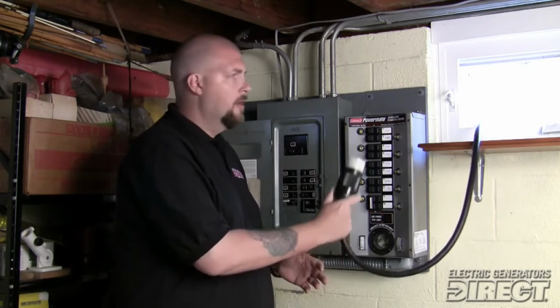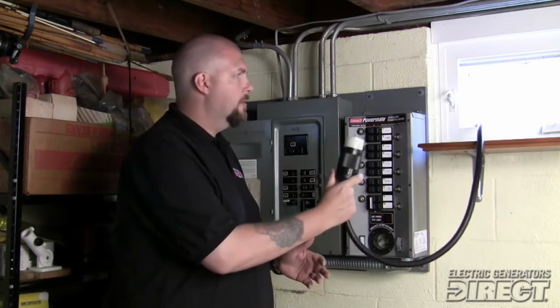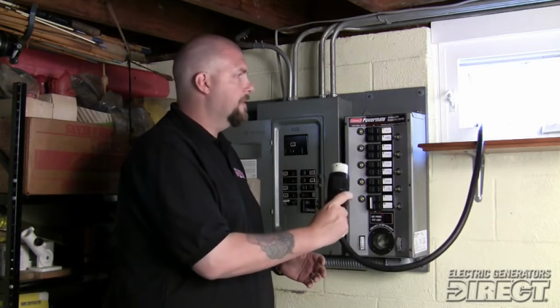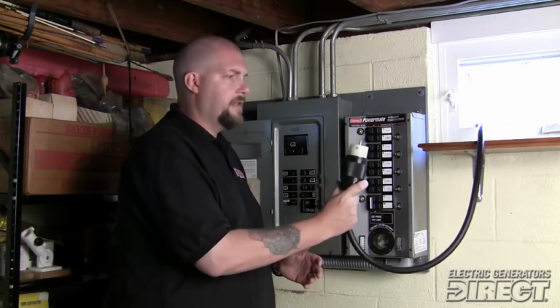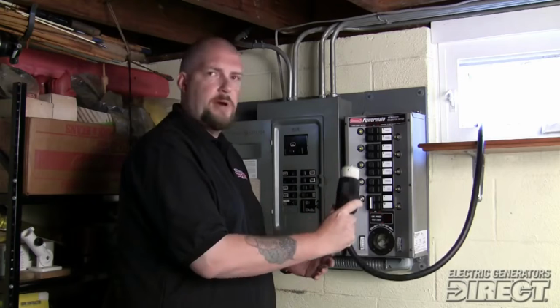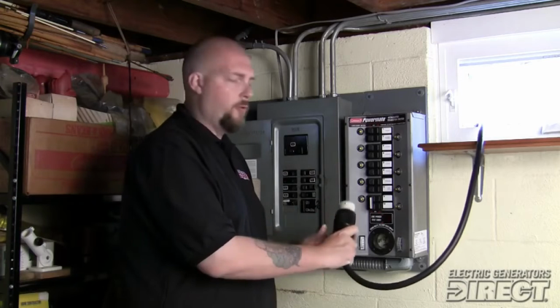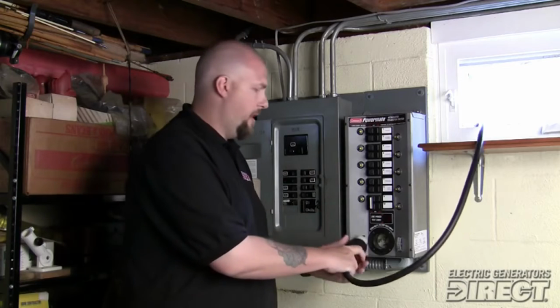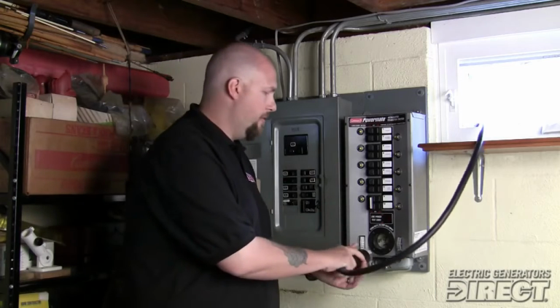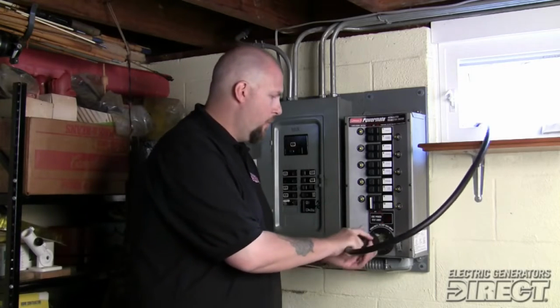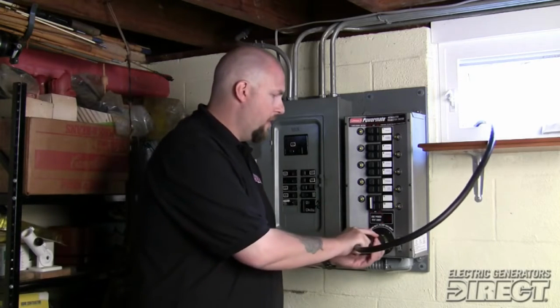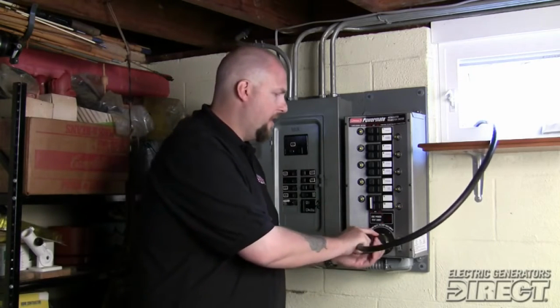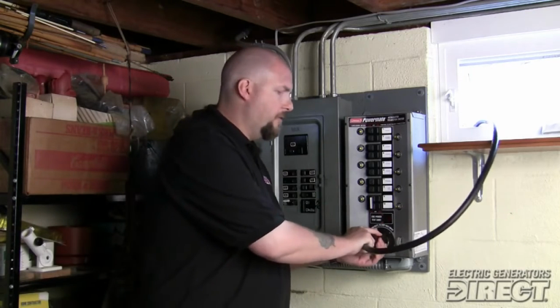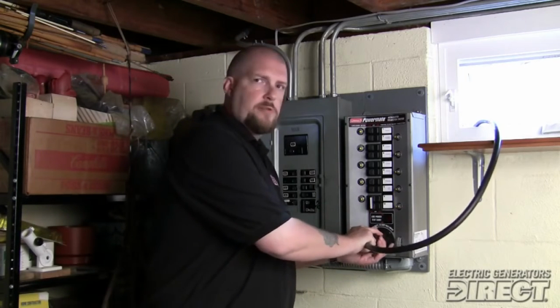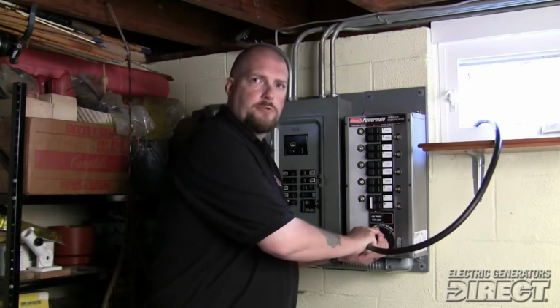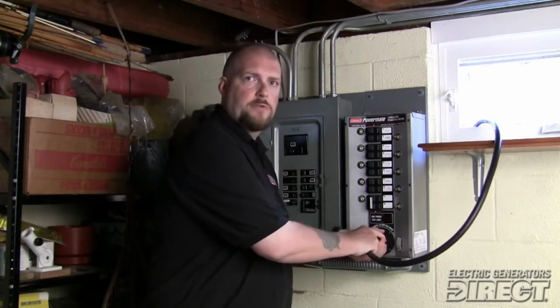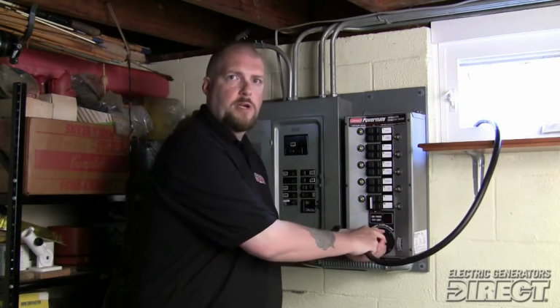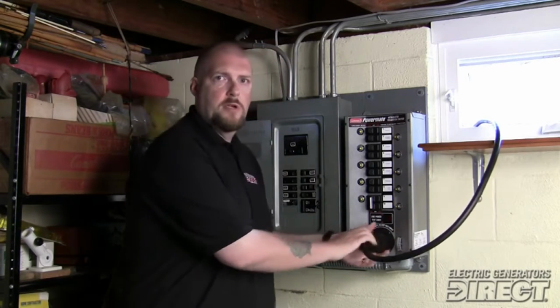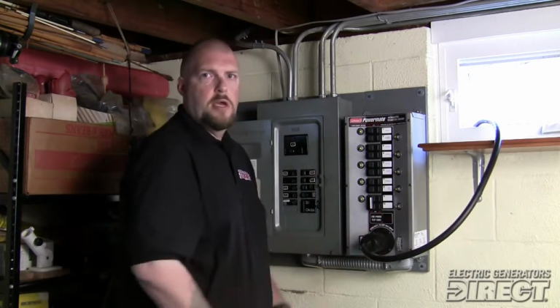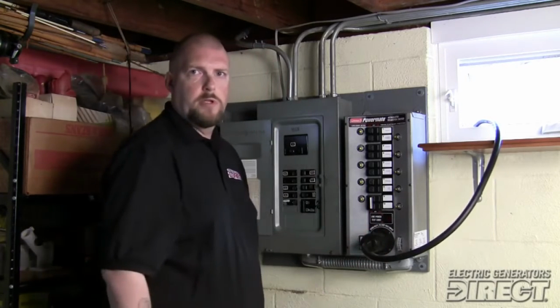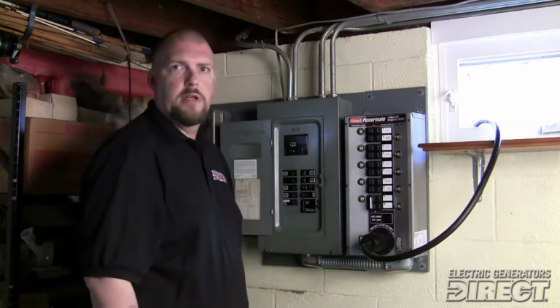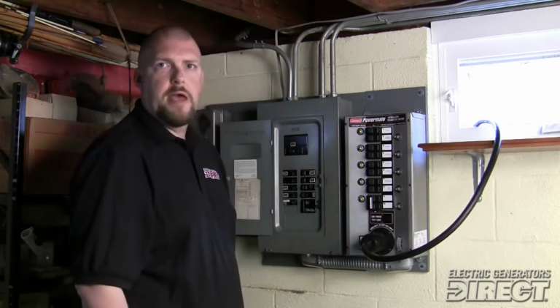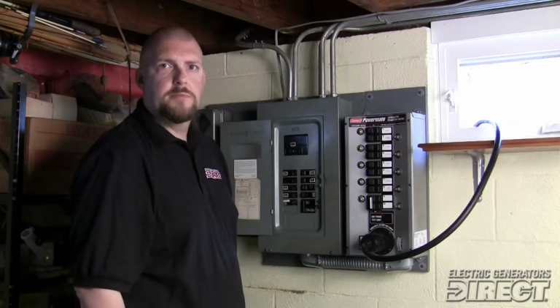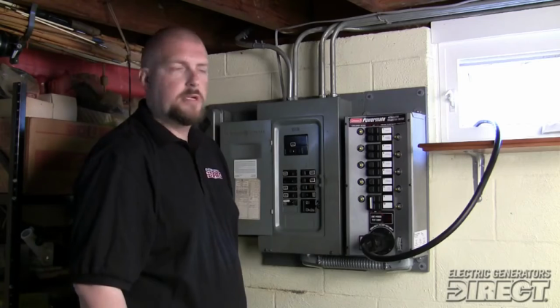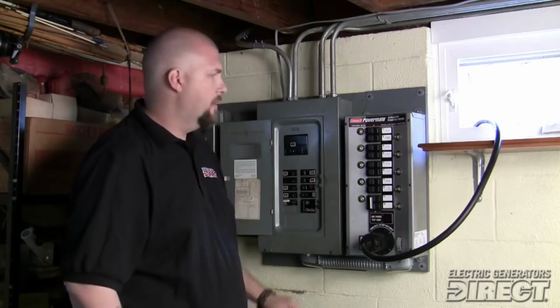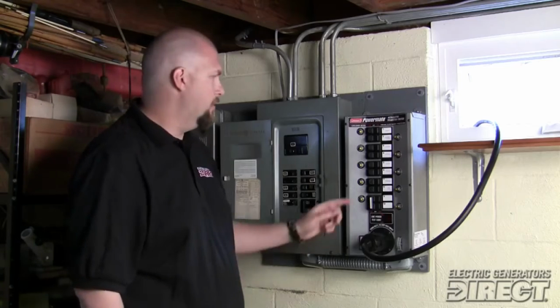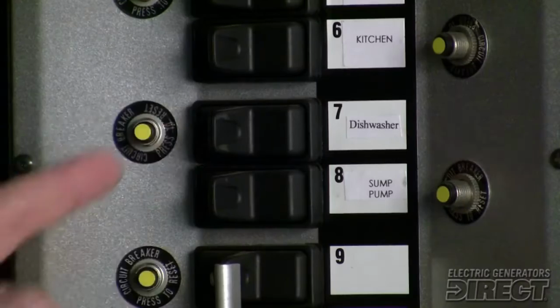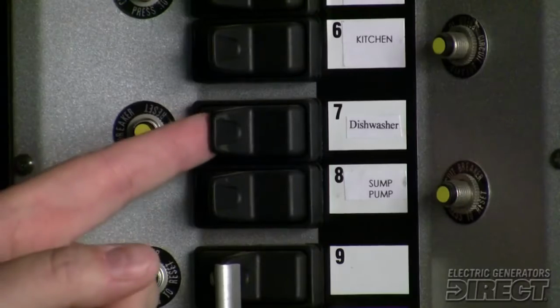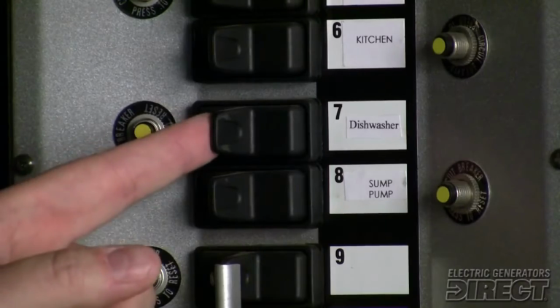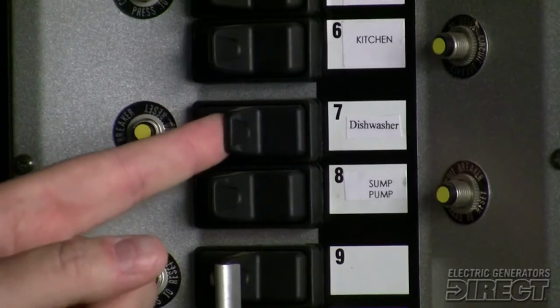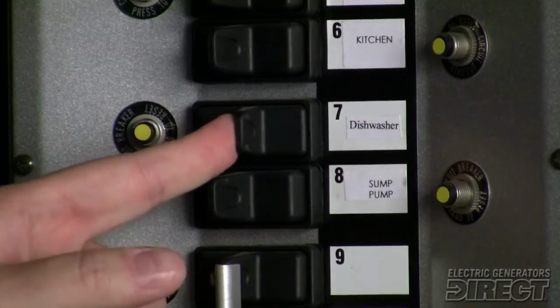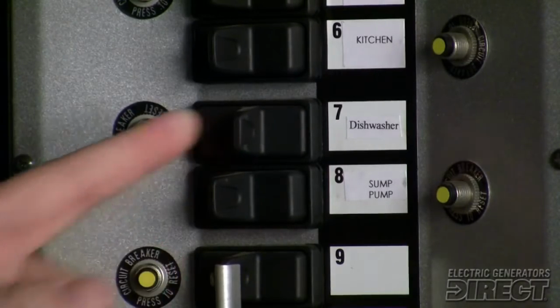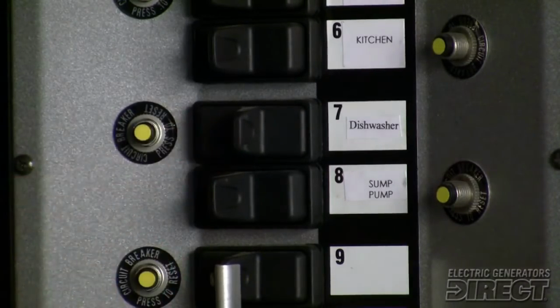So we simply take this power cord here, plug it into the manual transfer switch, and when you're ready to back up circuits, you switch it from line to generator.